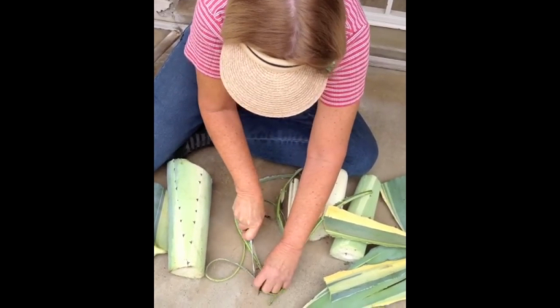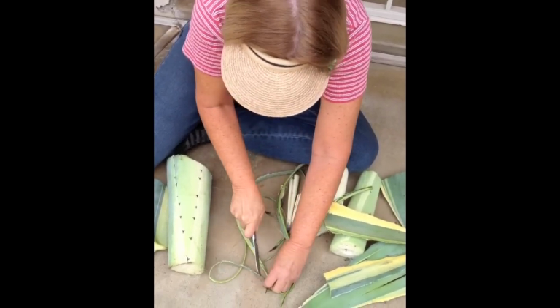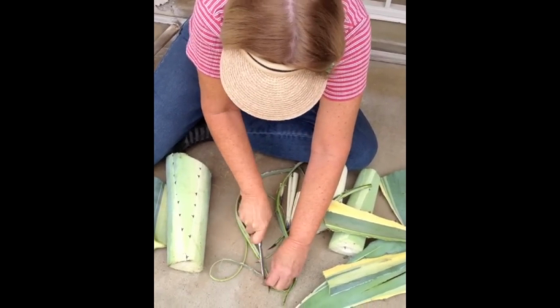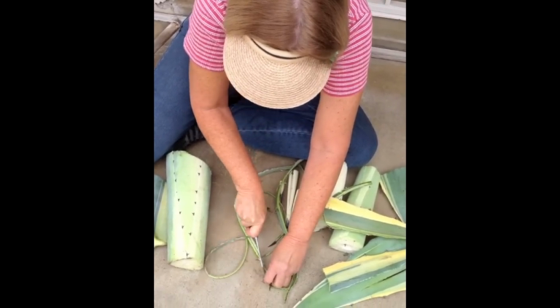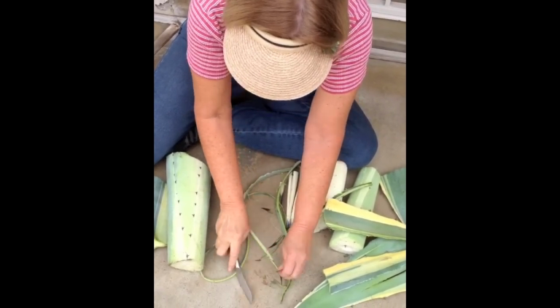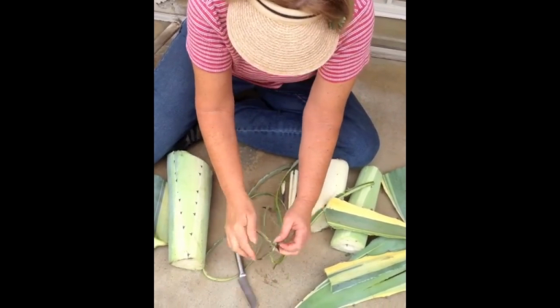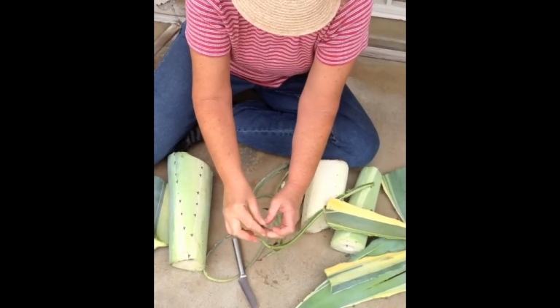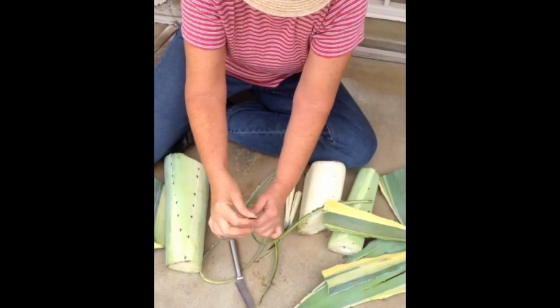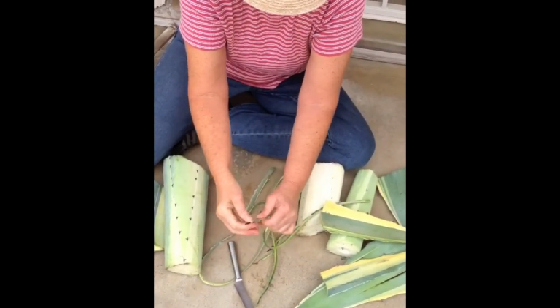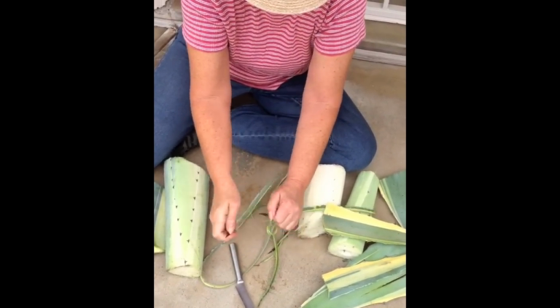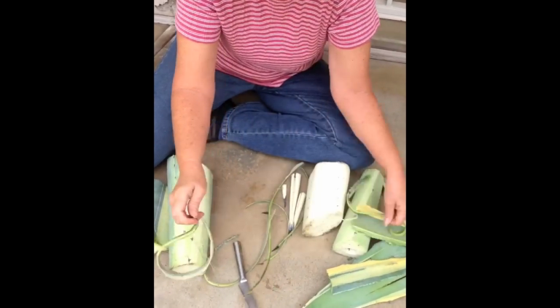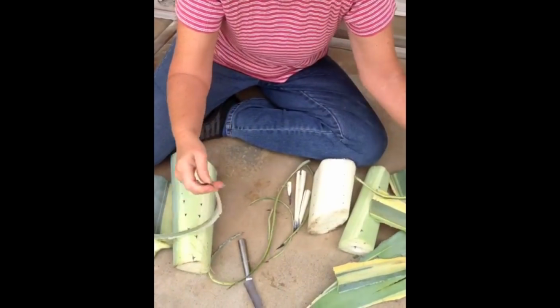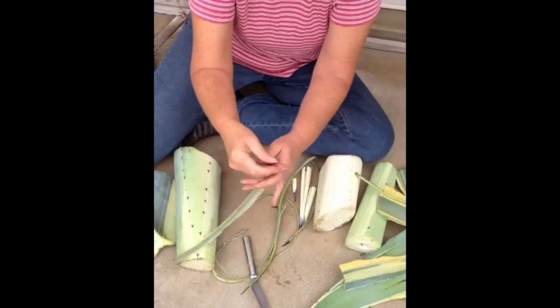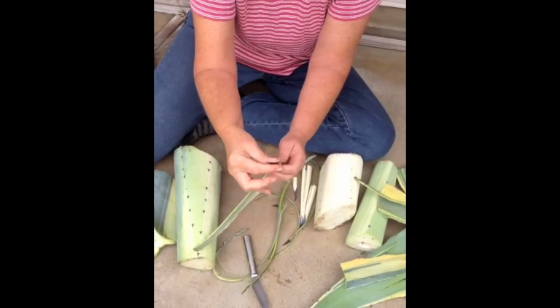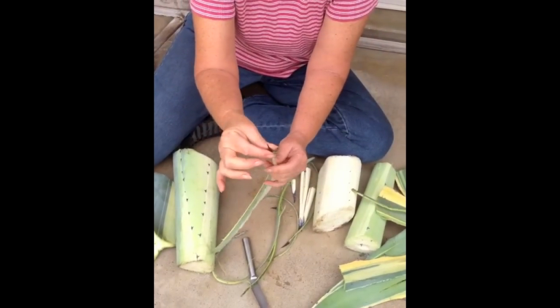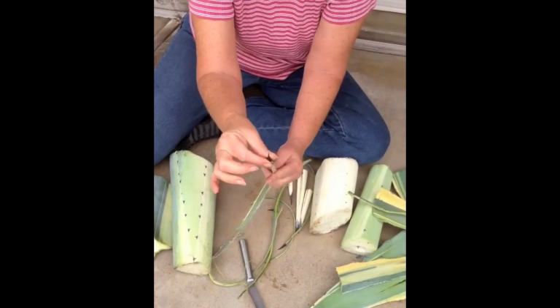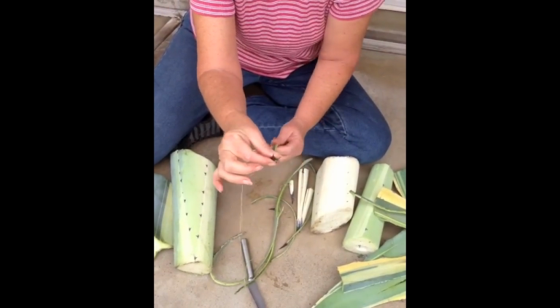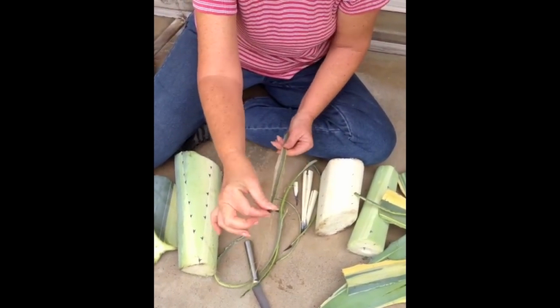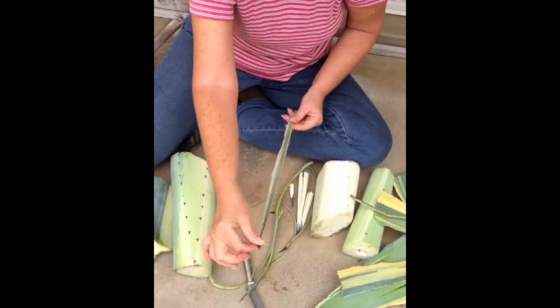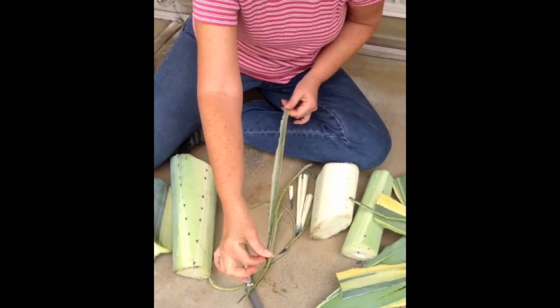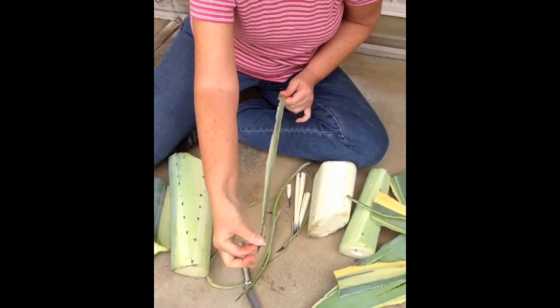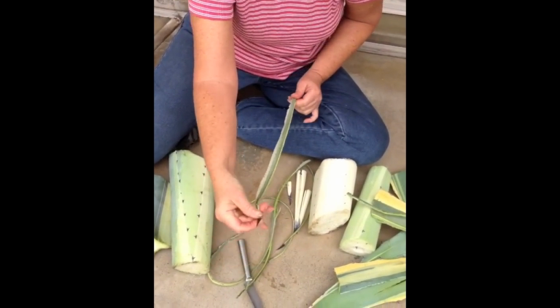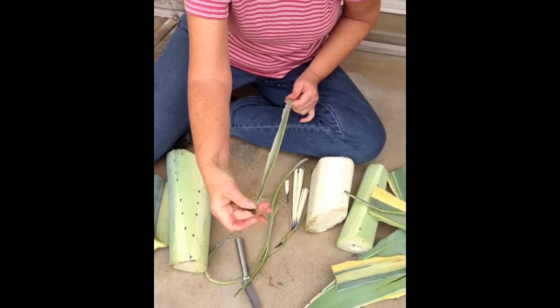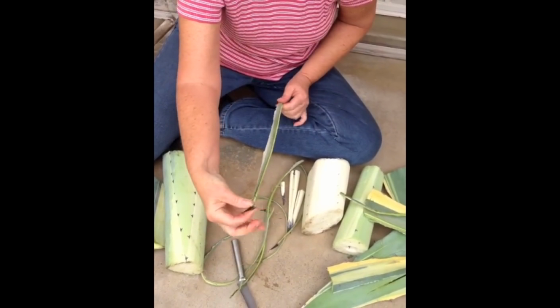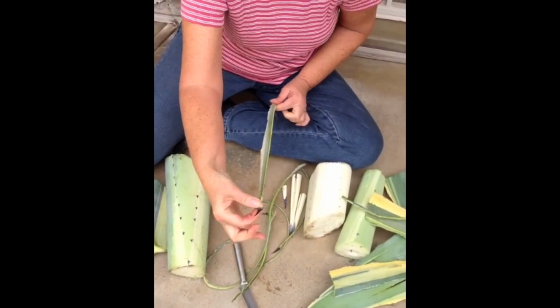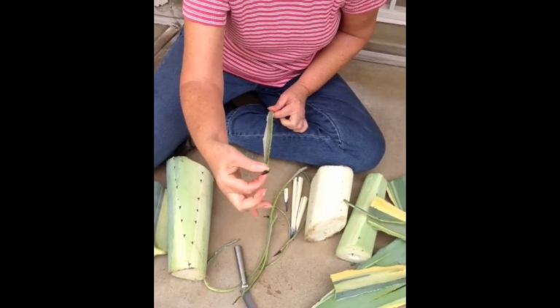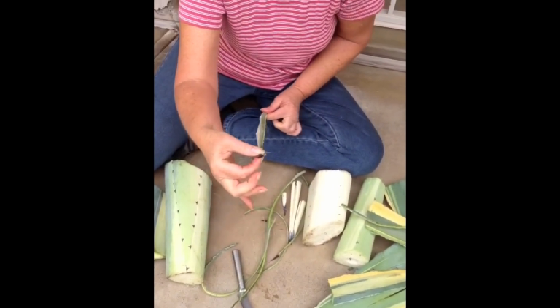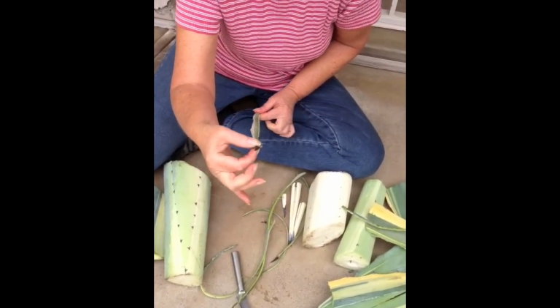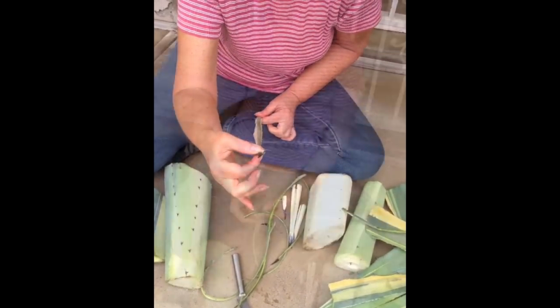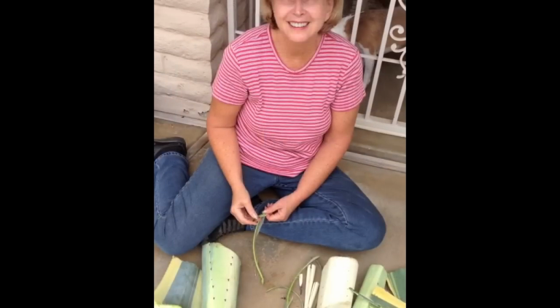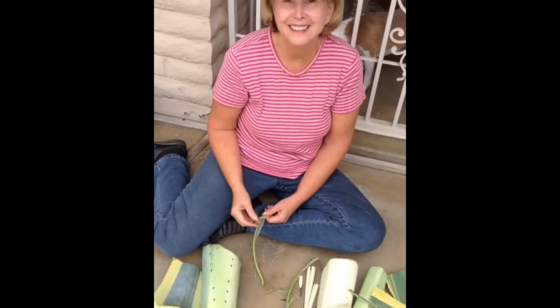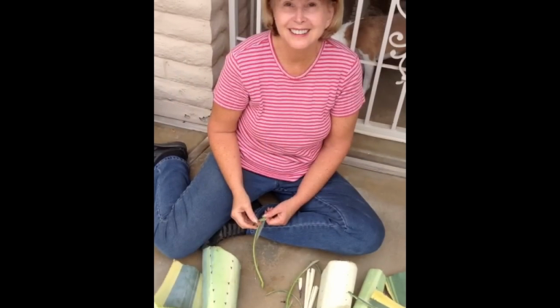I don't know. So here we have our indigenous American needle and thread. And all I need is a bear skin. We'll be right back.